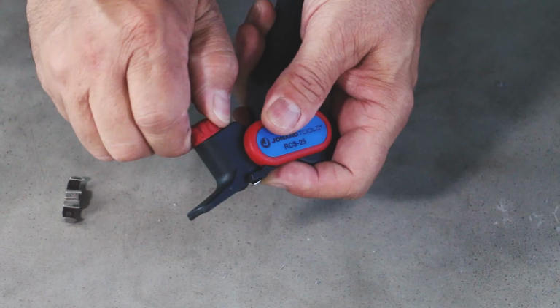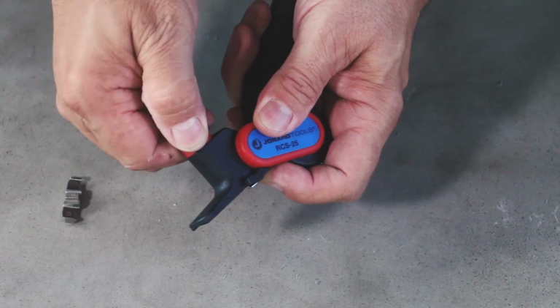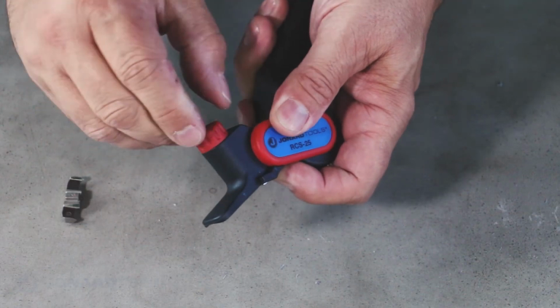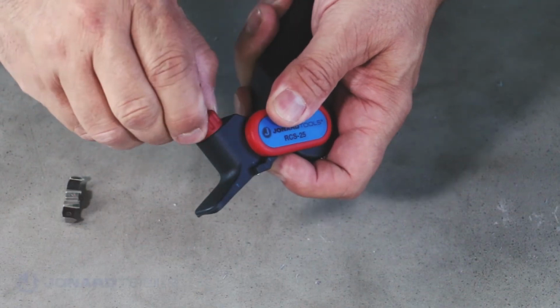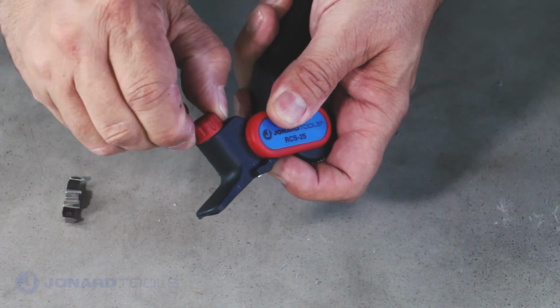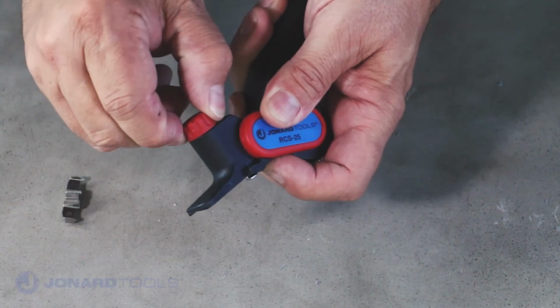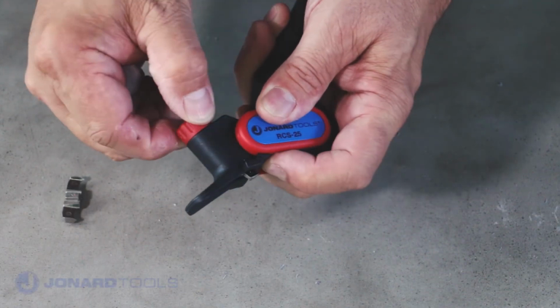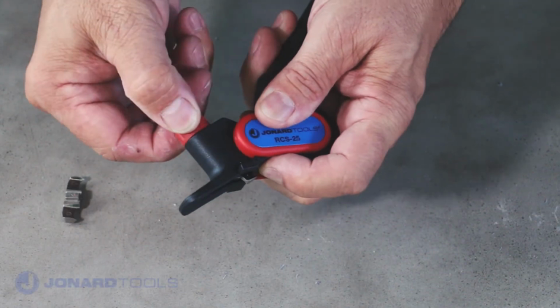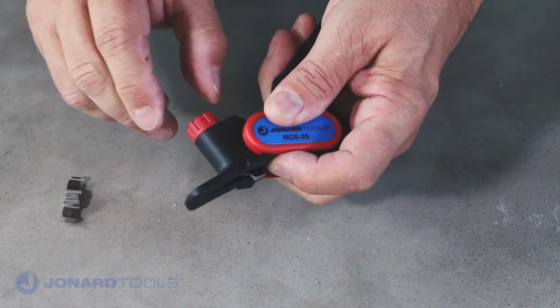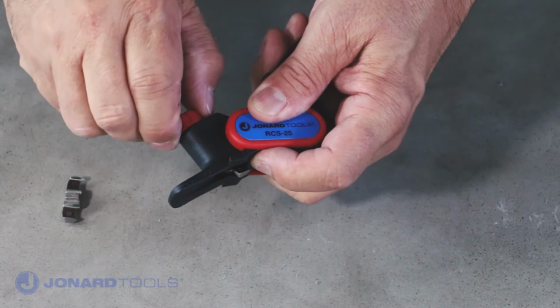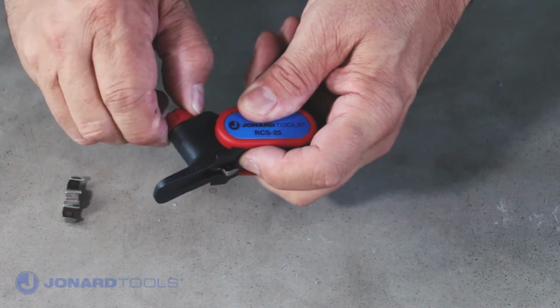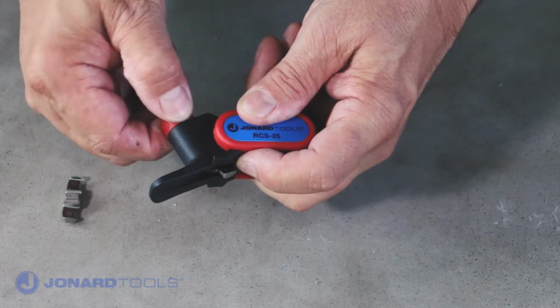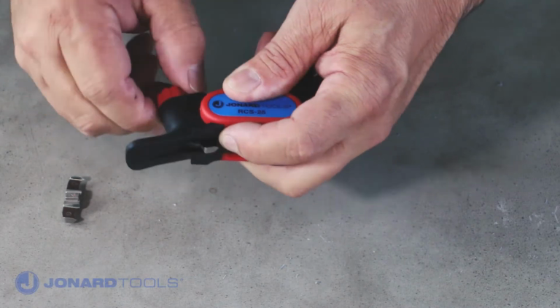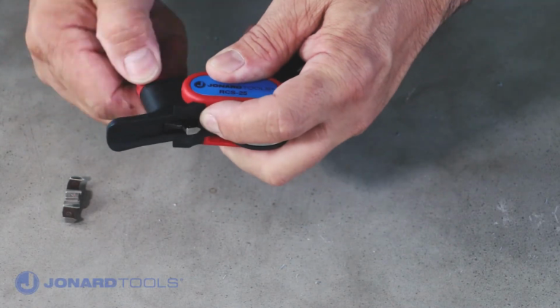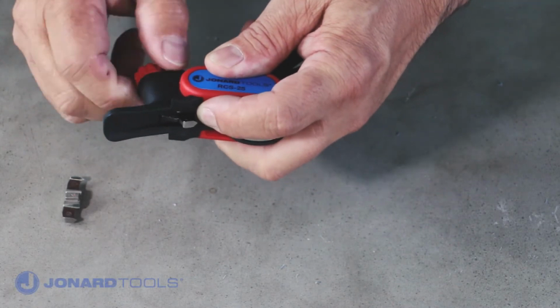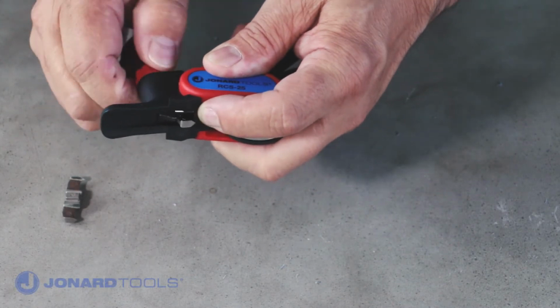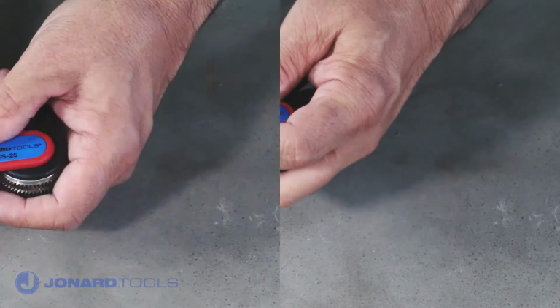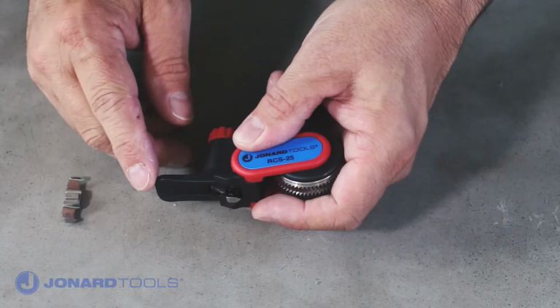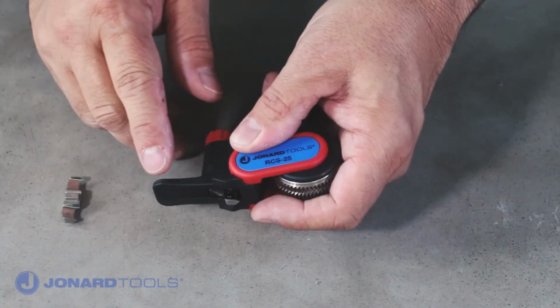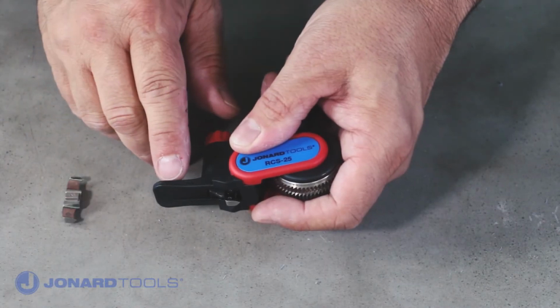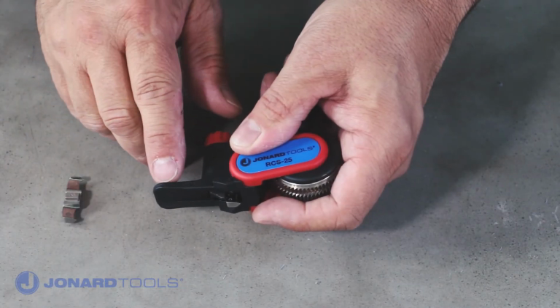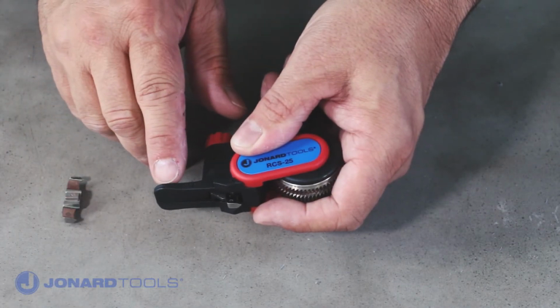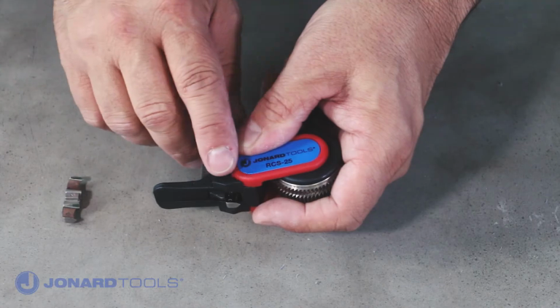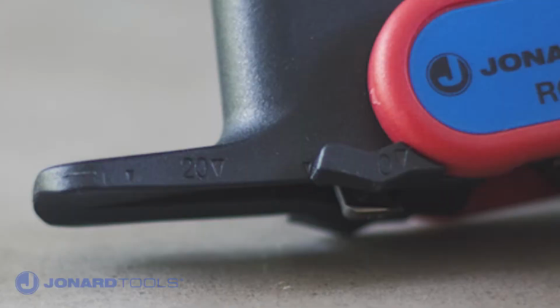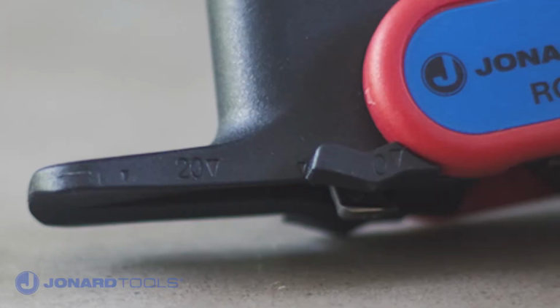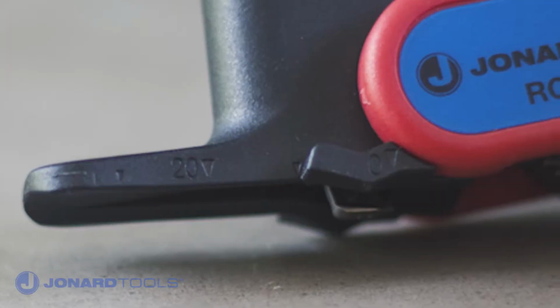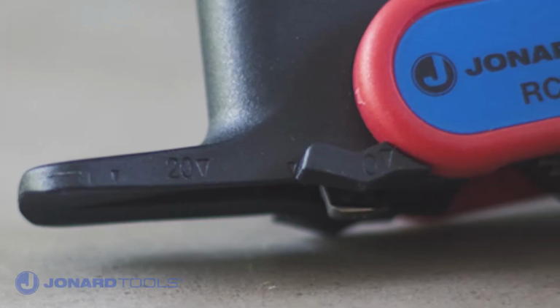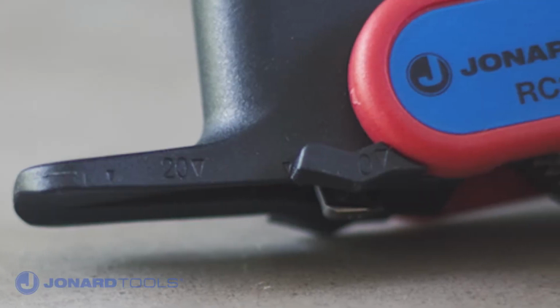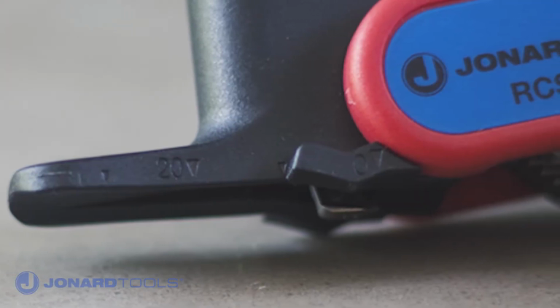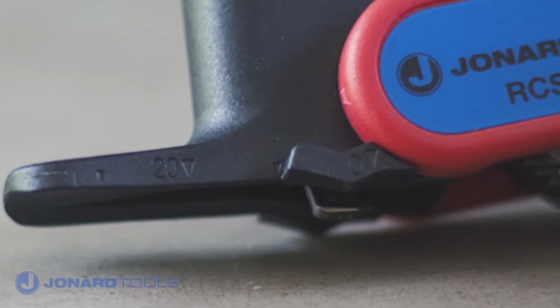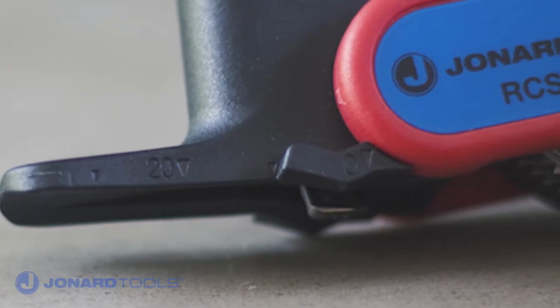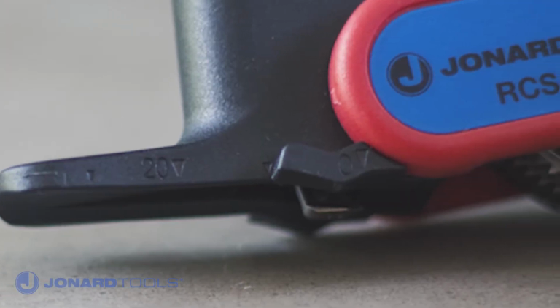The Jonard Ratcheting Cable Slitter Tool has an adjustable cutting depth of 0 to 5 mm. The tool also has a handy scale along the side marked with 0, 10, 20, and 30 mm to show you the length of your cut.